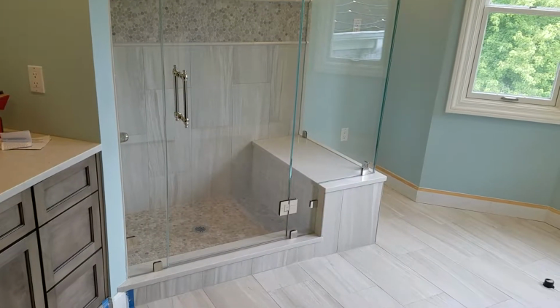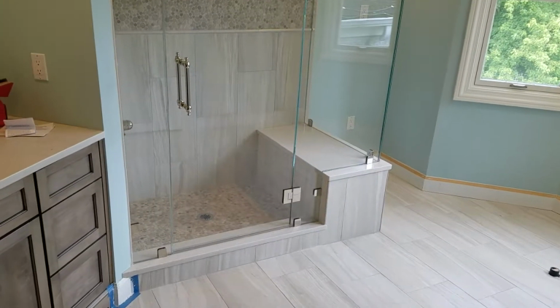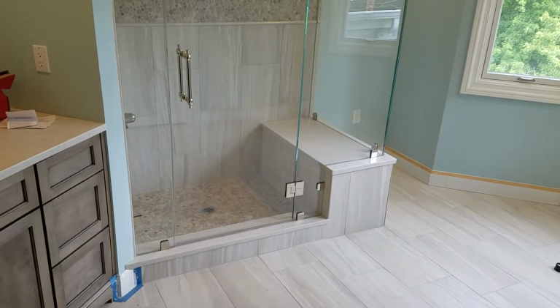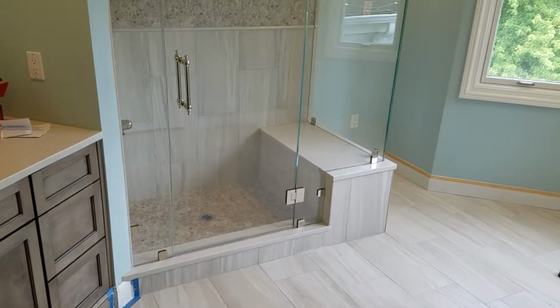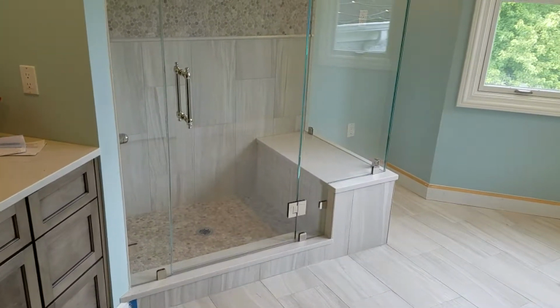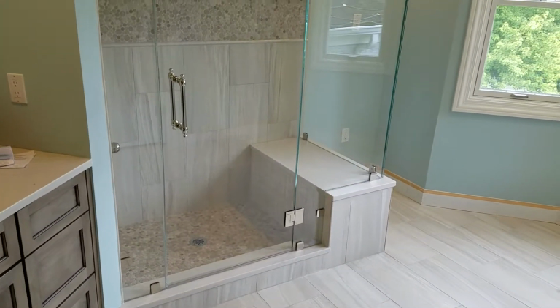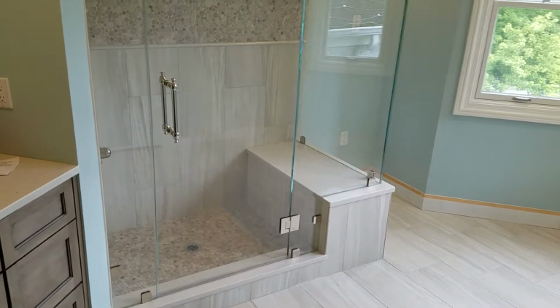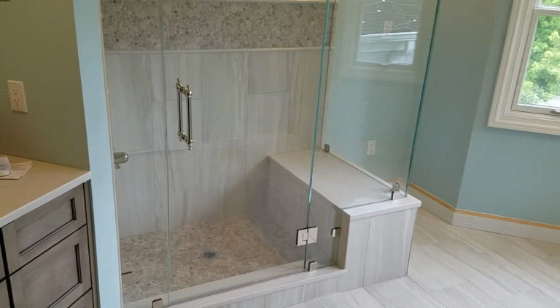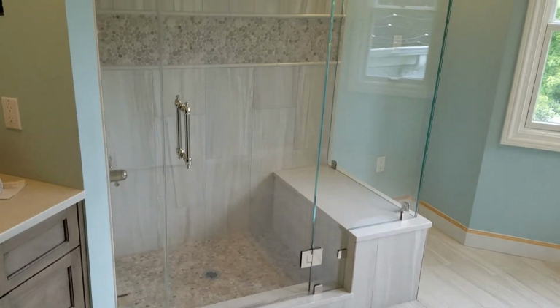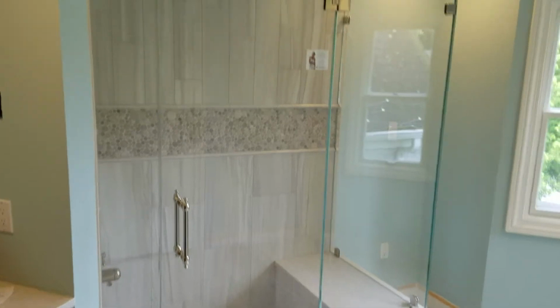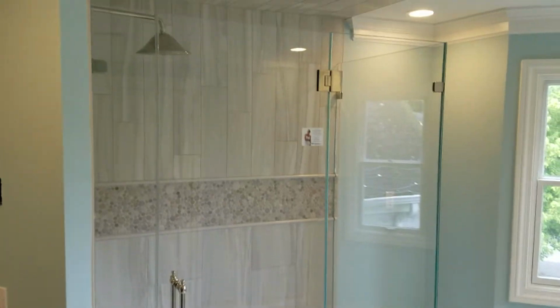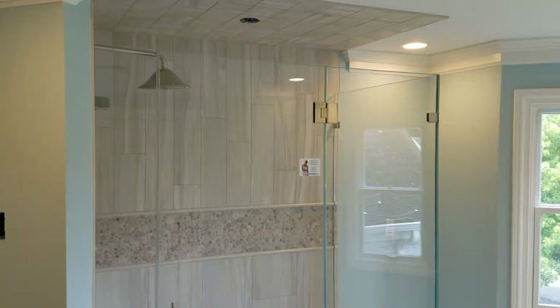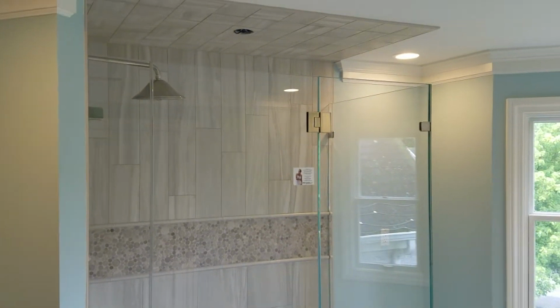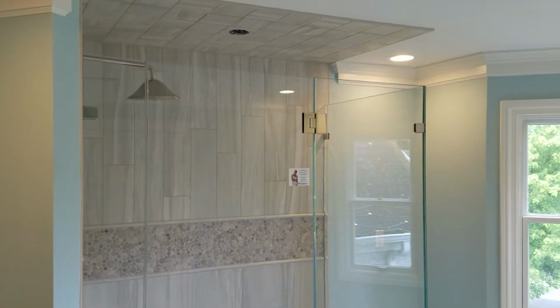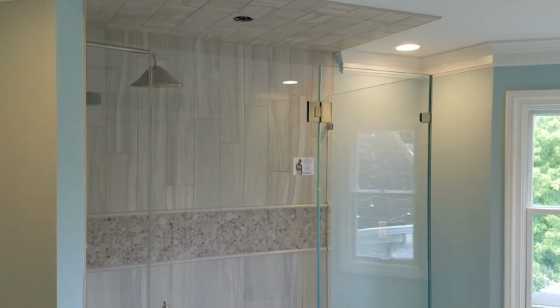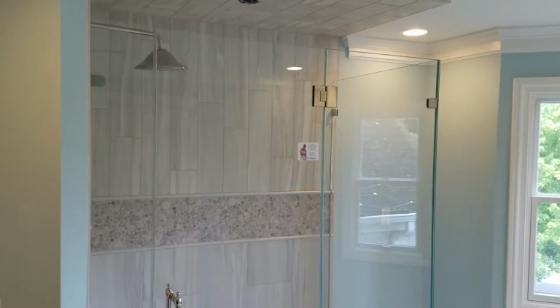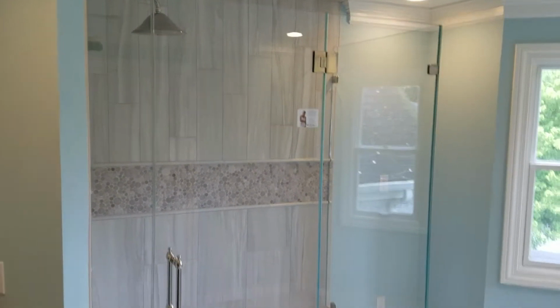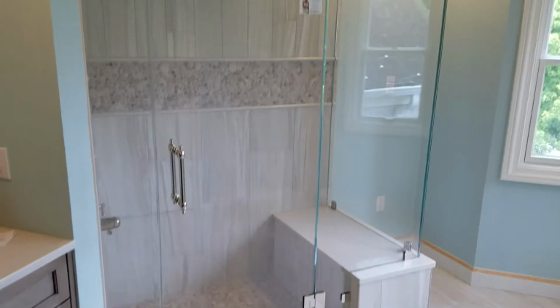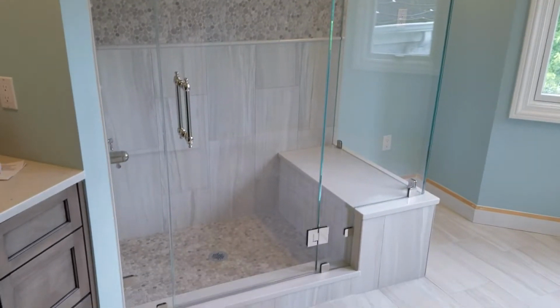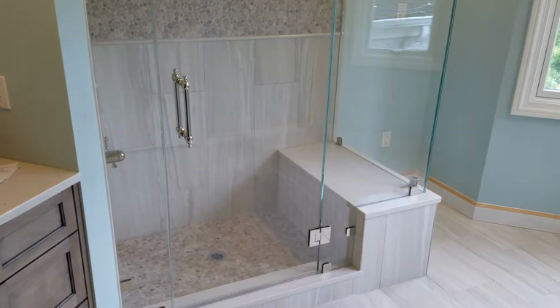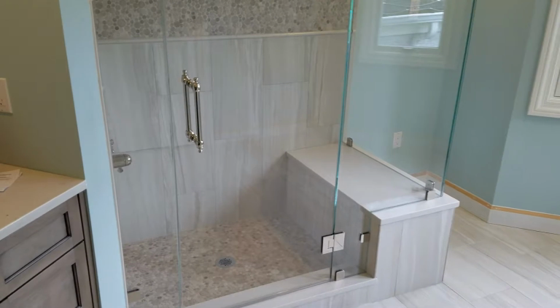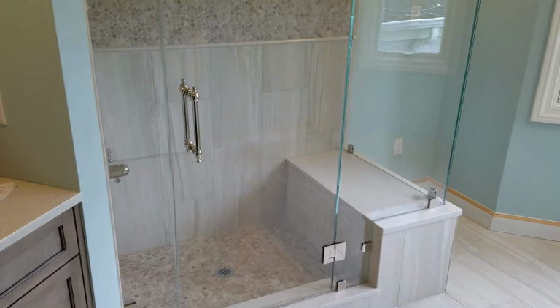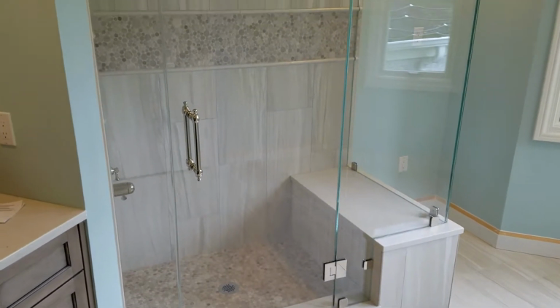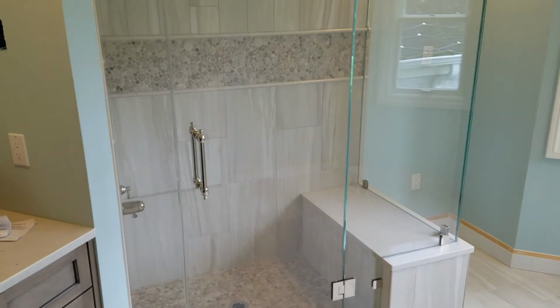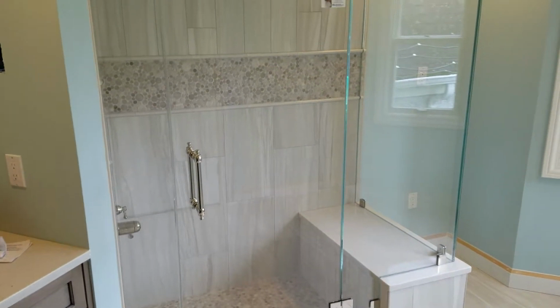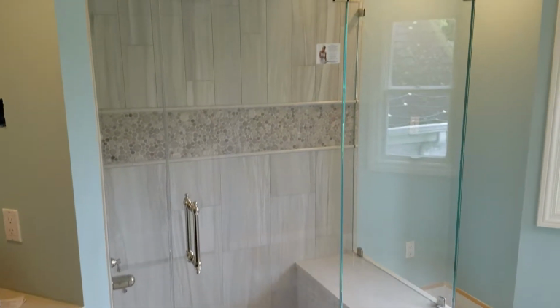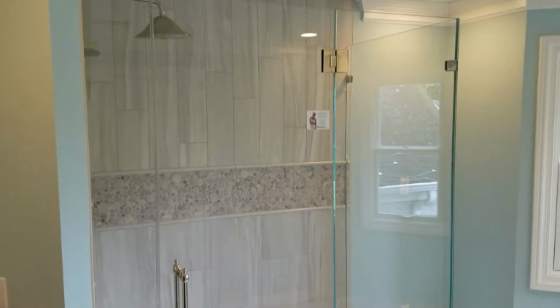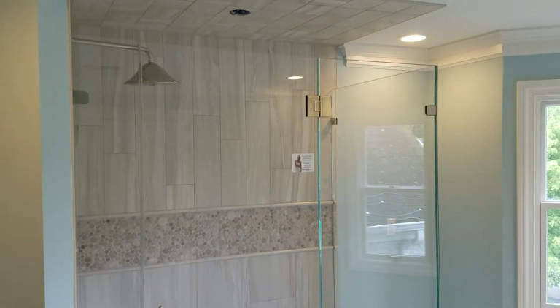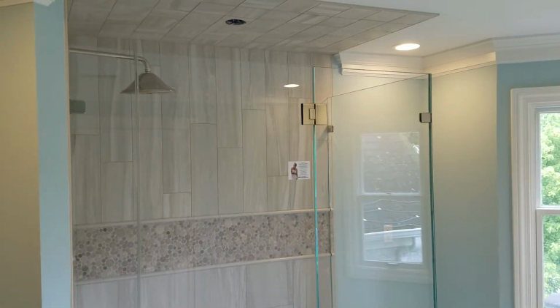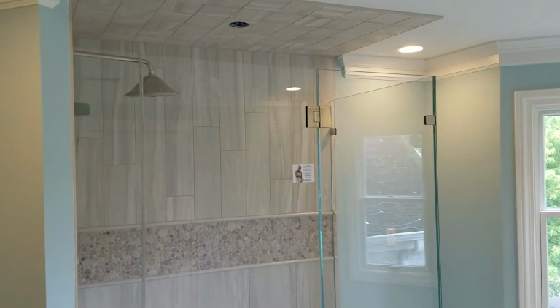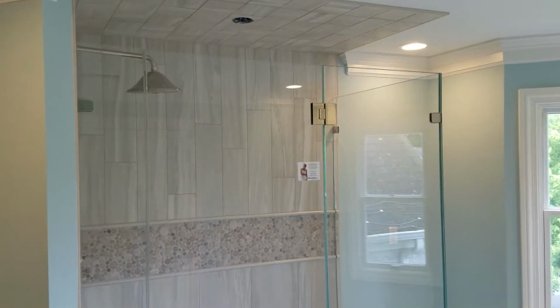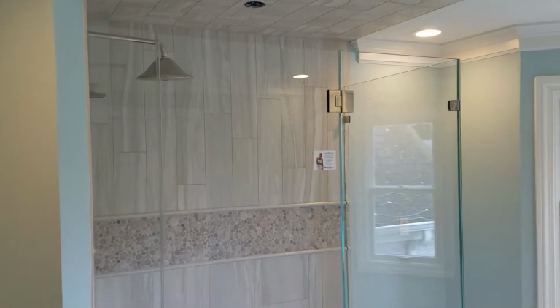Hey guys, this is Ben with Exceptional Glass, 888-83-GLASS. Today we are completing an installation here in Mahwah, New Jersey, and here we have implemented both 1.5 inch and 3/8 low iron shower guard glass.